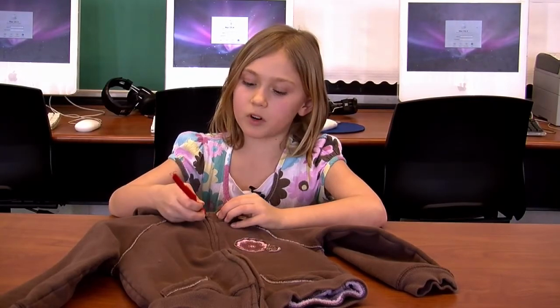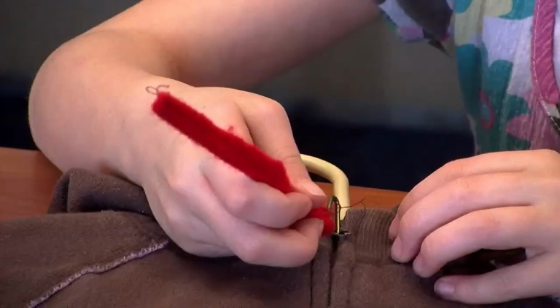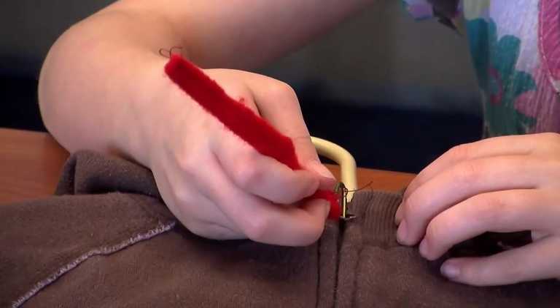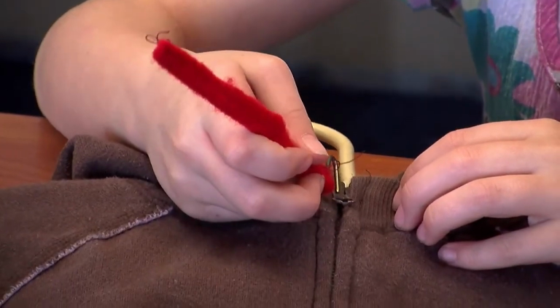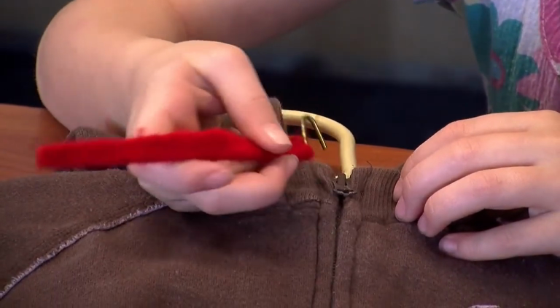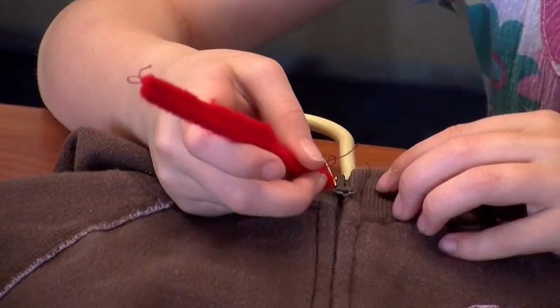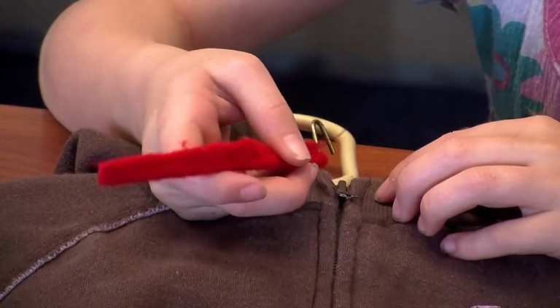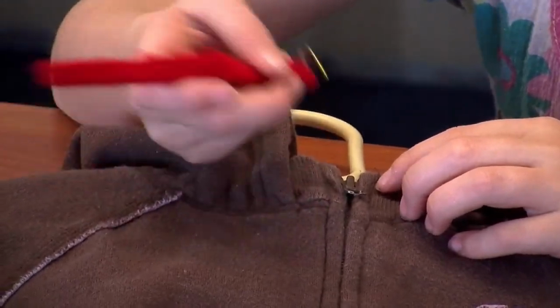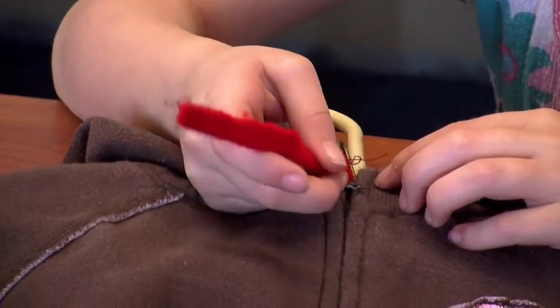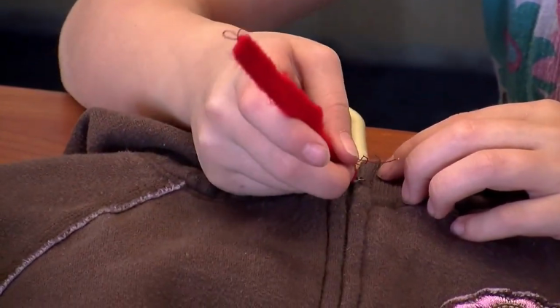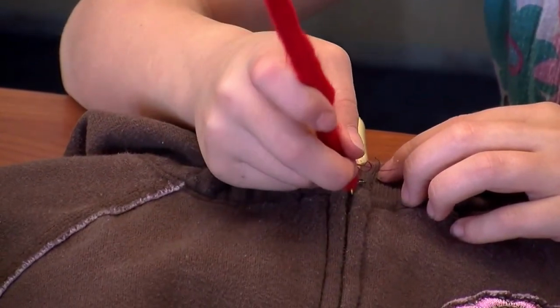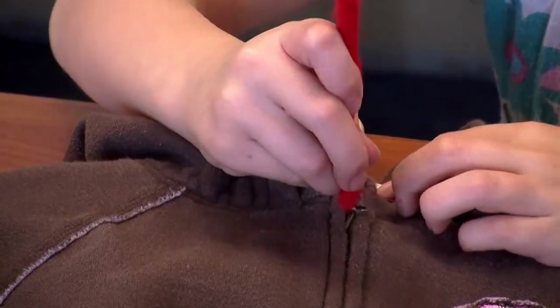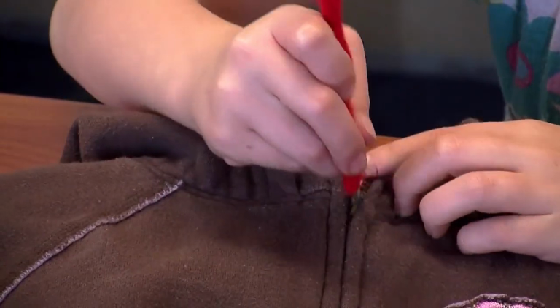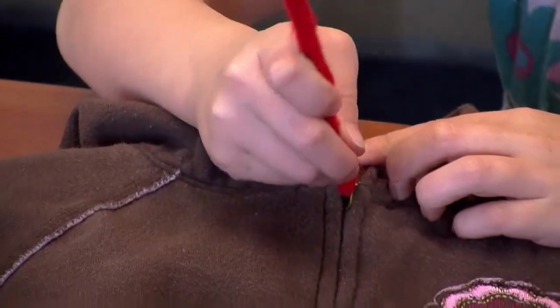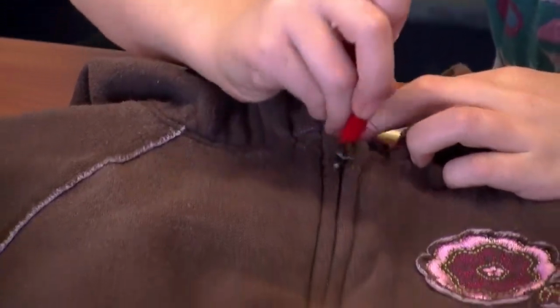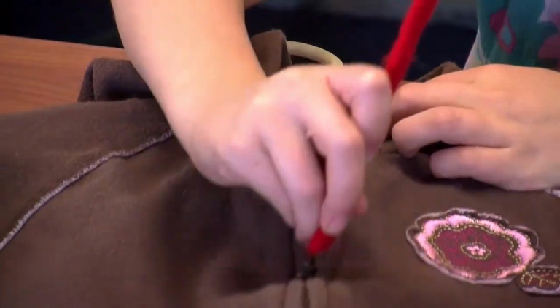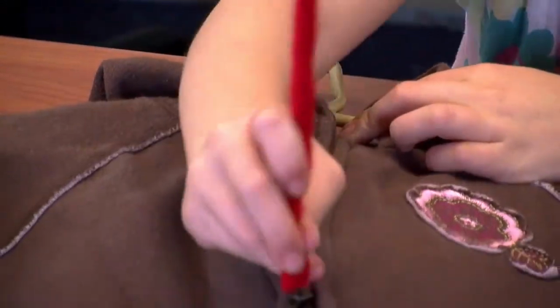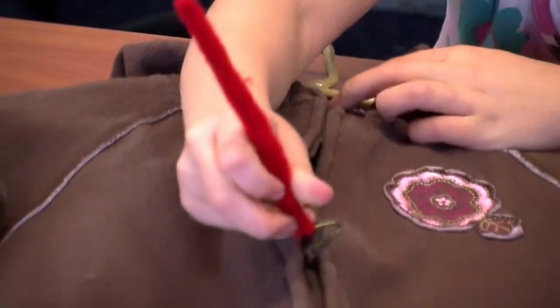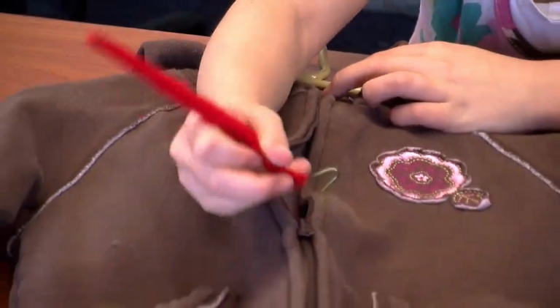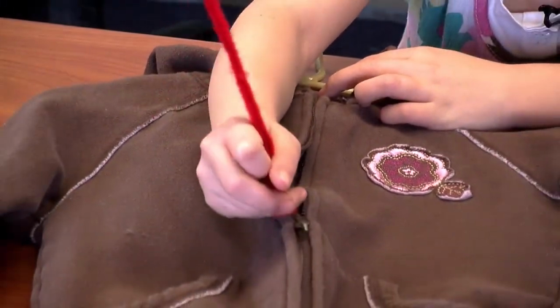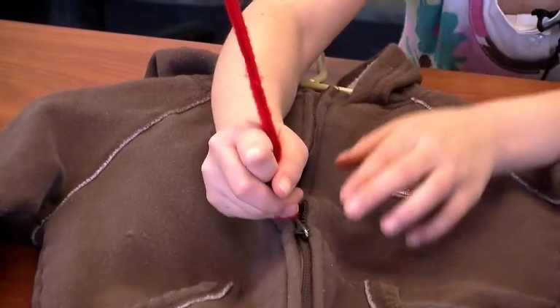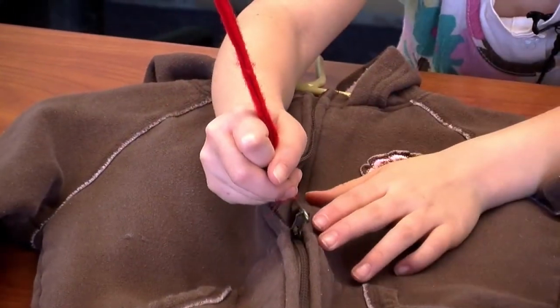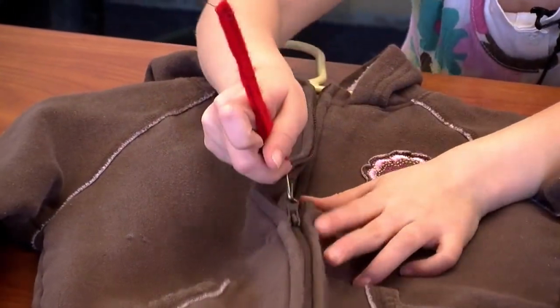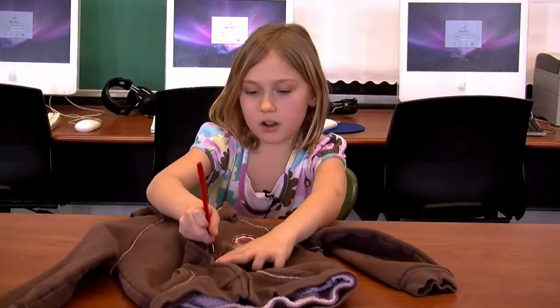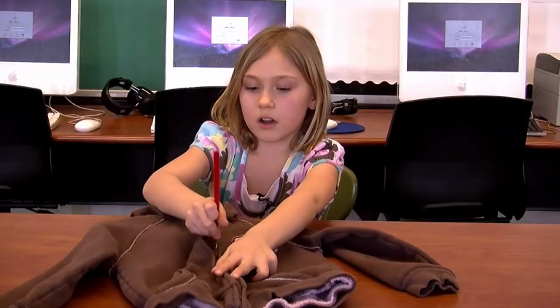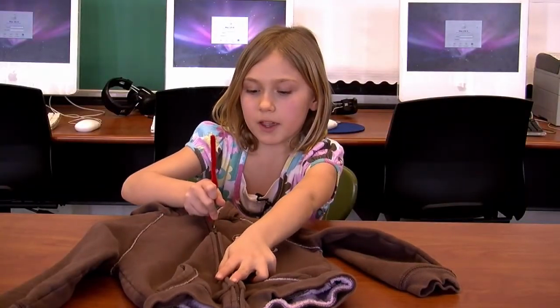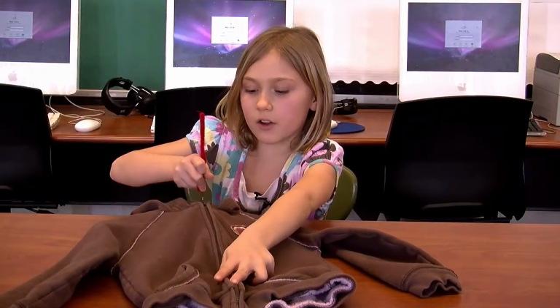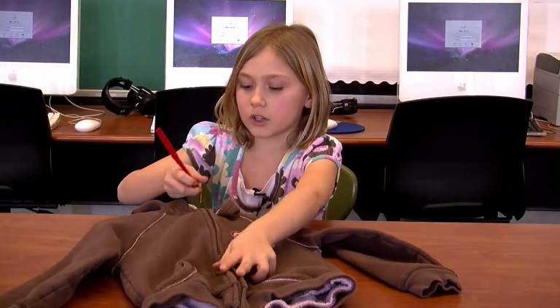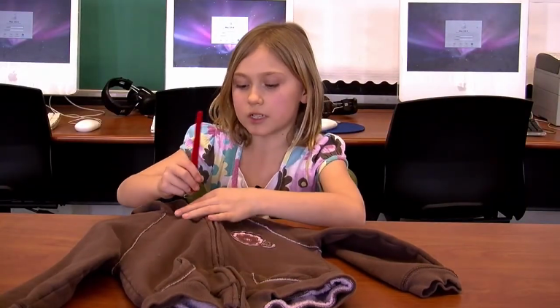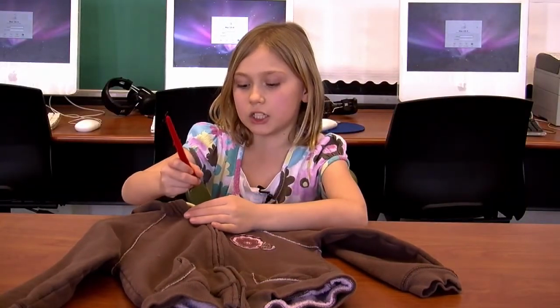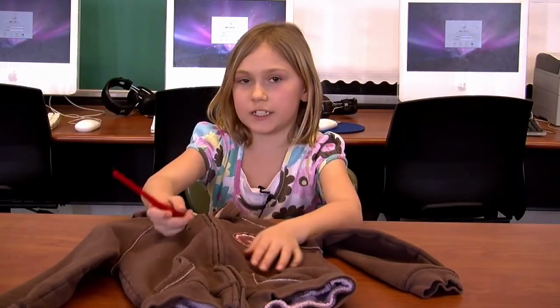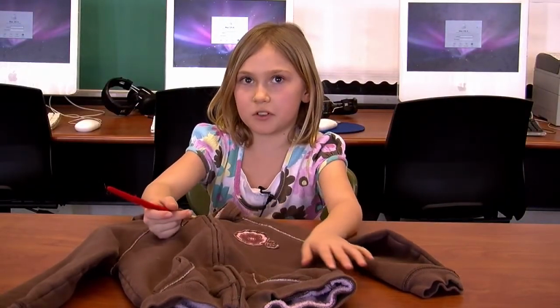If you're two or three and you don't know how to zip, you can zip it. You hook it in here and you can zip it down and you can zip it up. It also works on jean zippers.